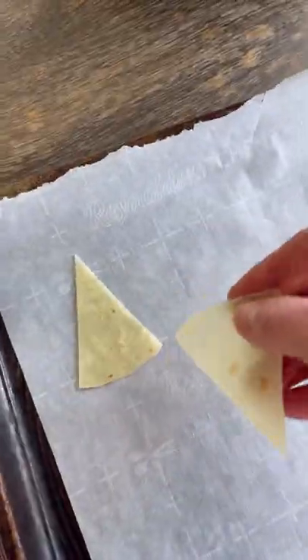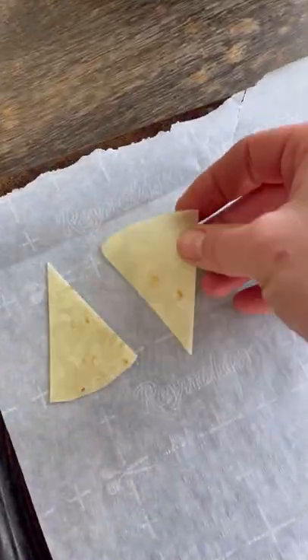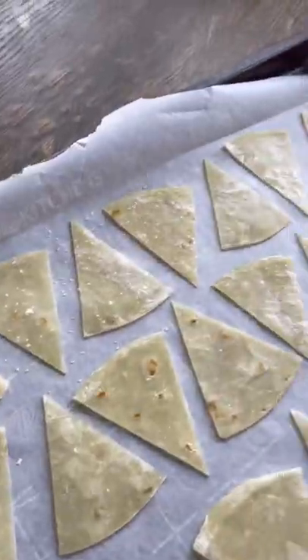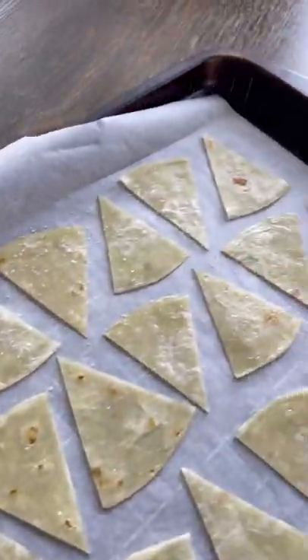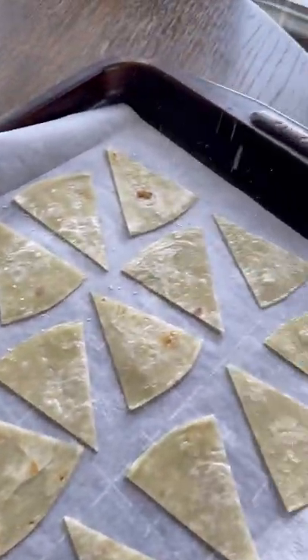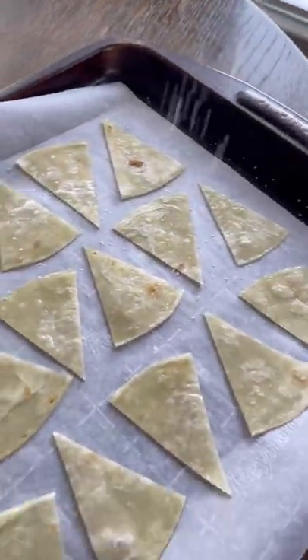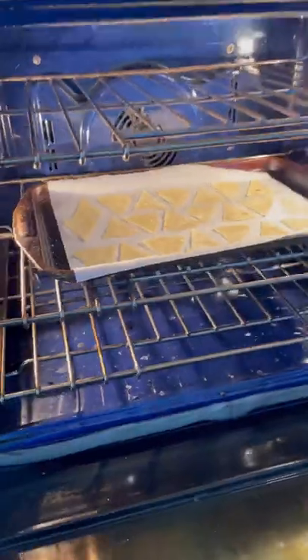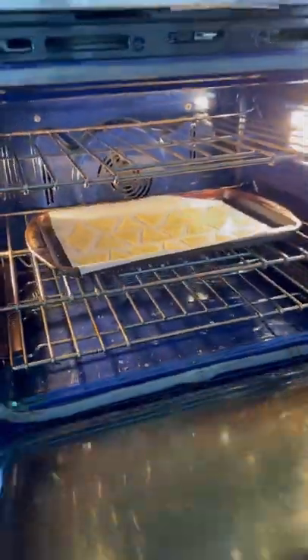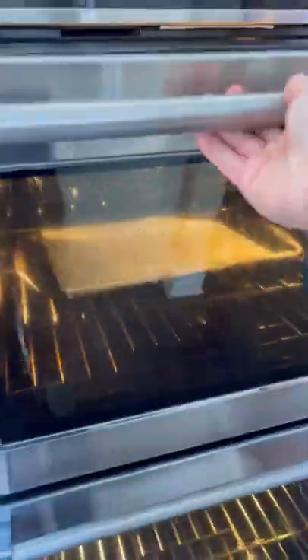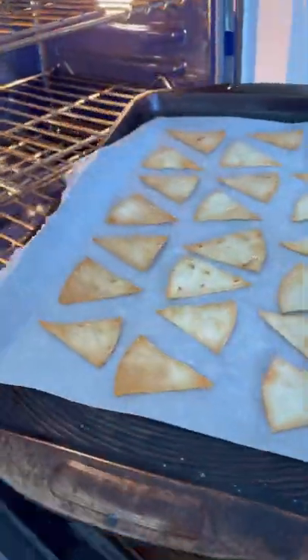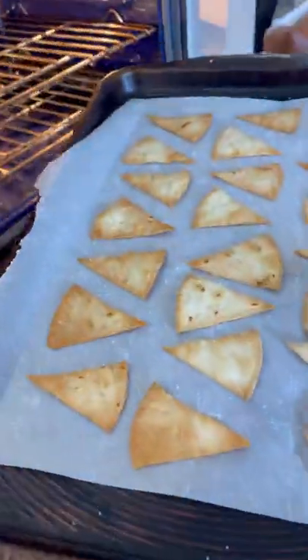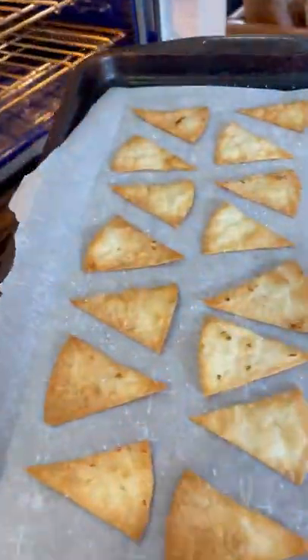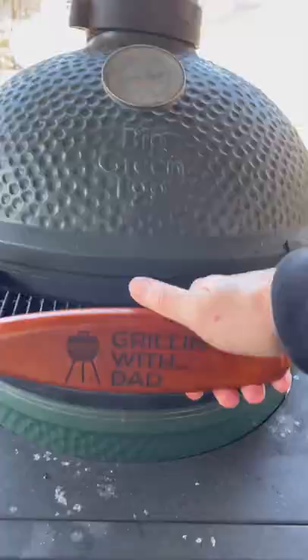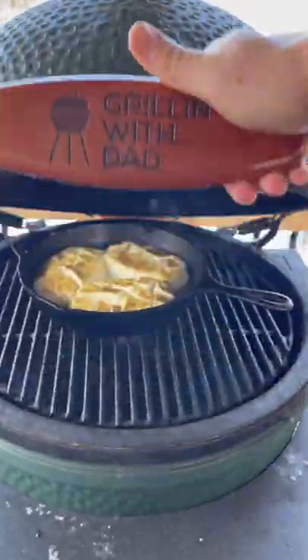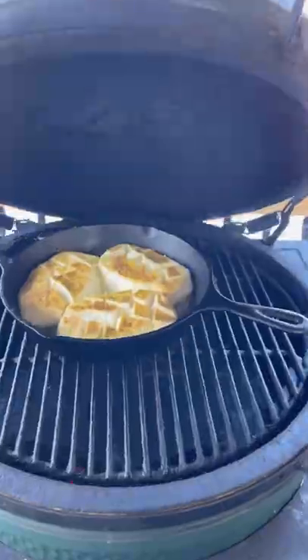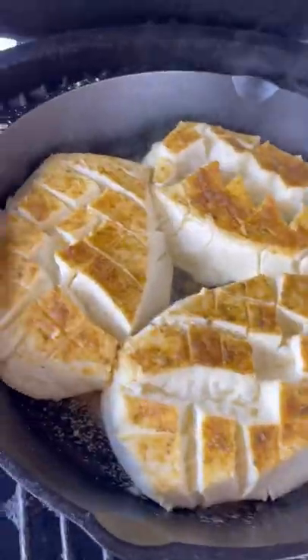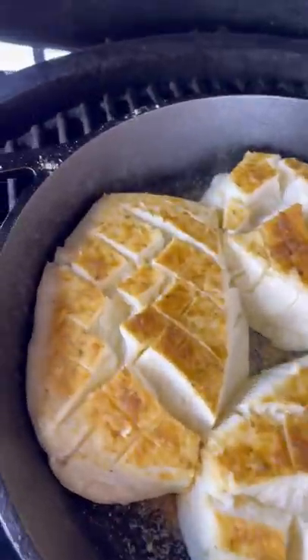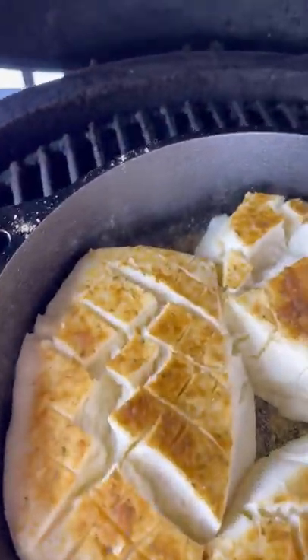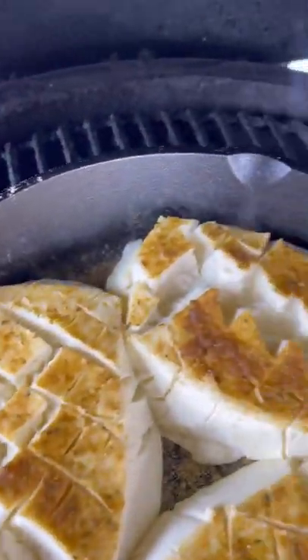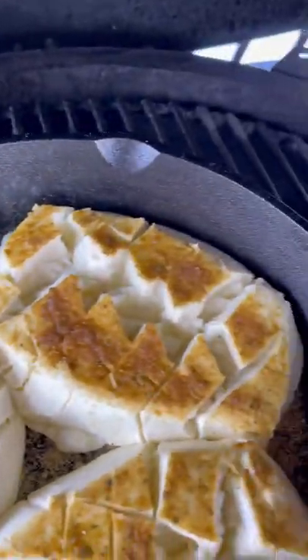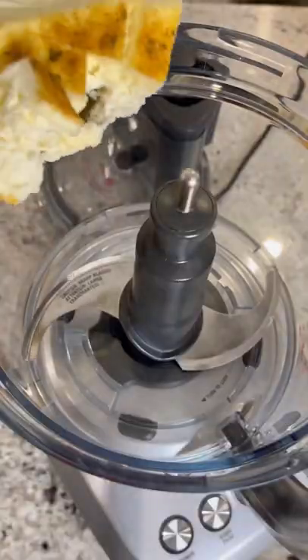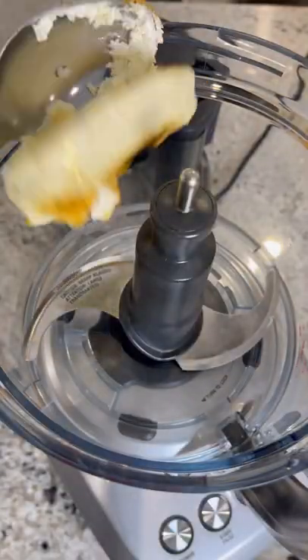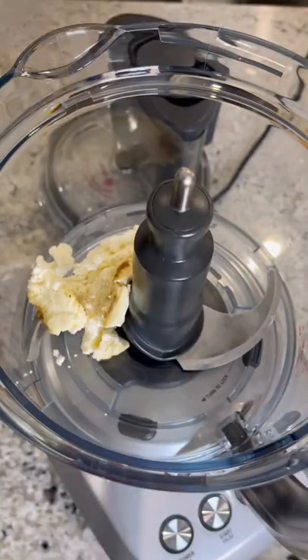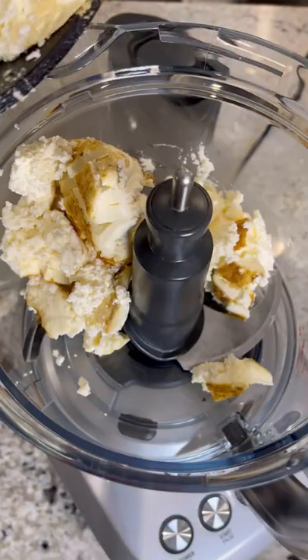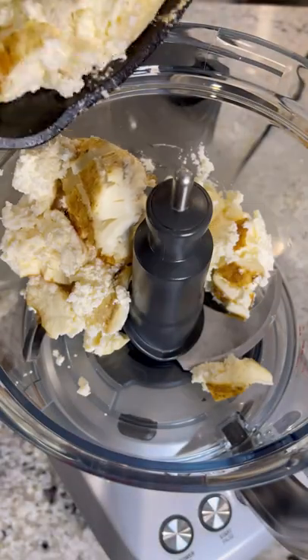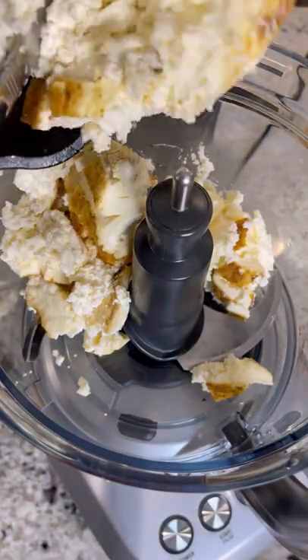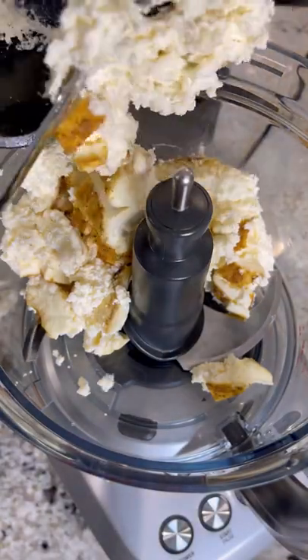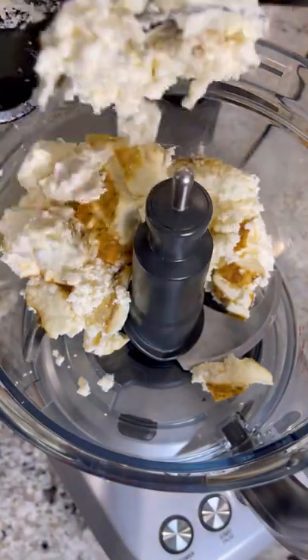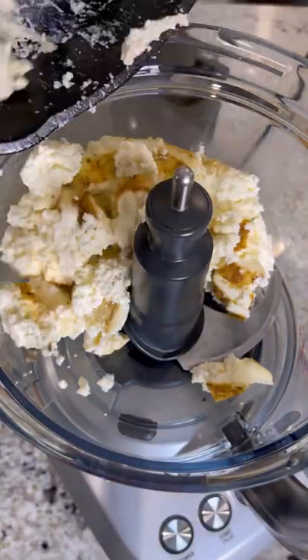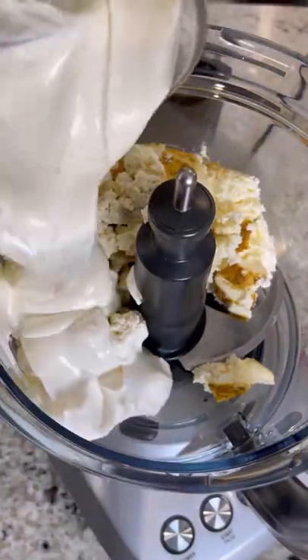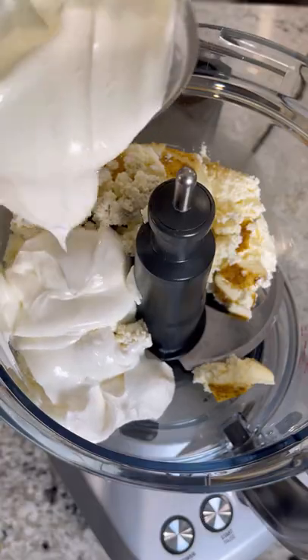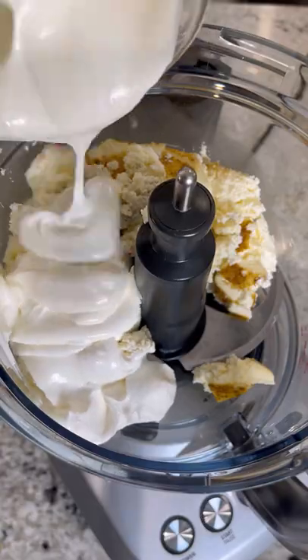Top with some salt and into the oven at 350 degrees for about 10 minutes. About an hour and a half in, this cream cheese is looking and smelling great.